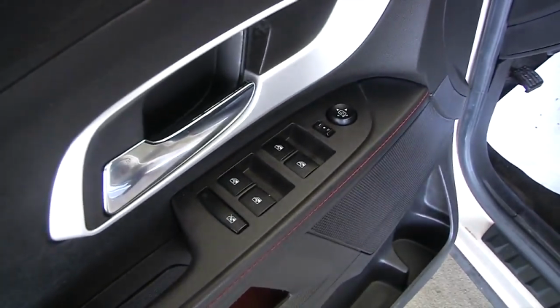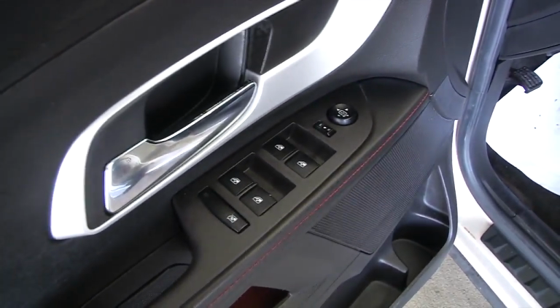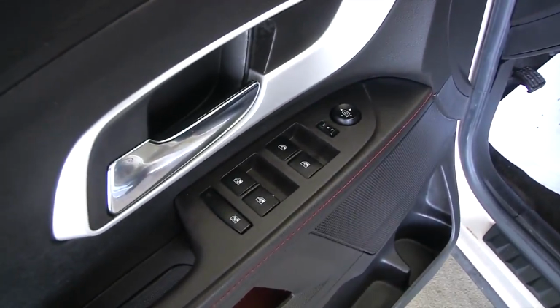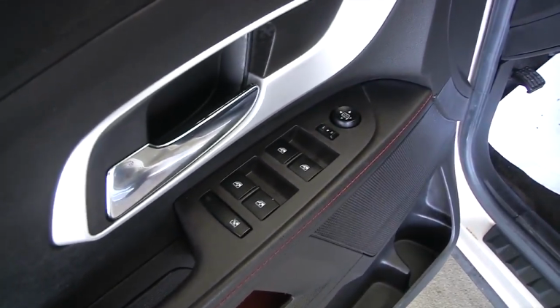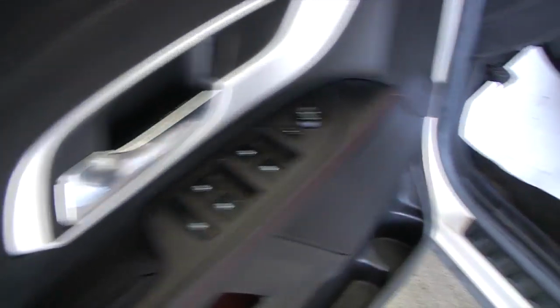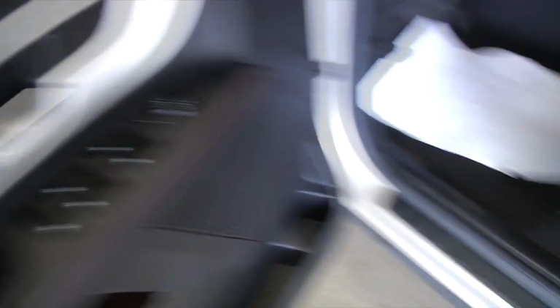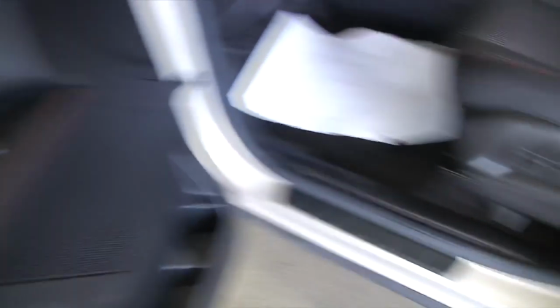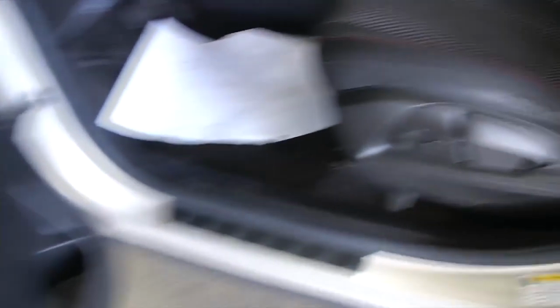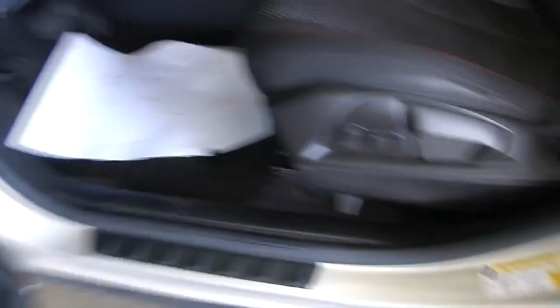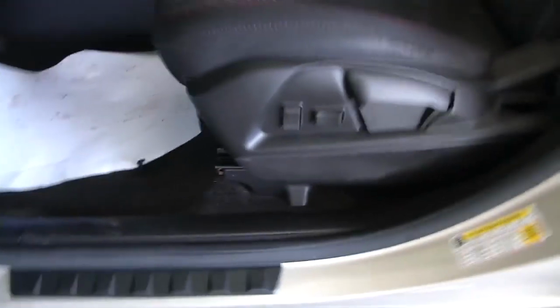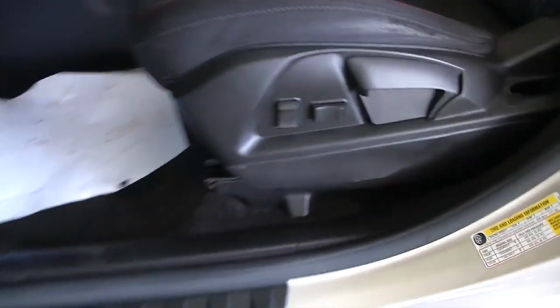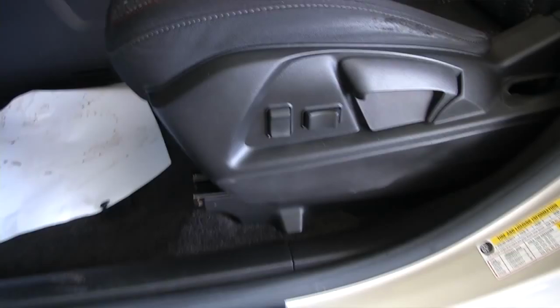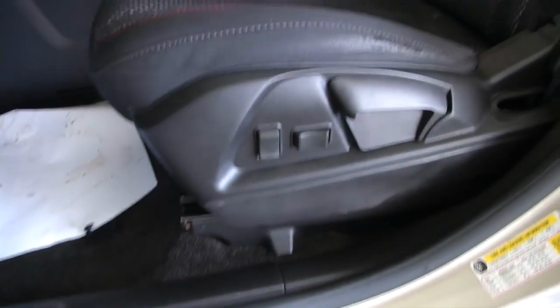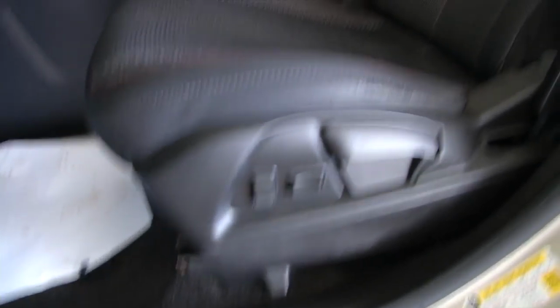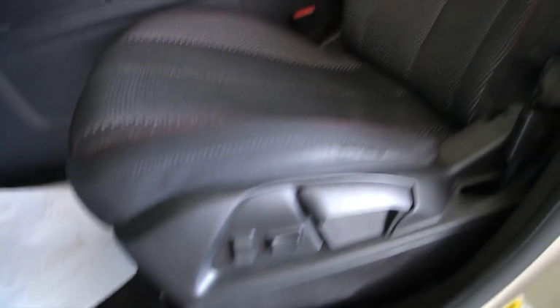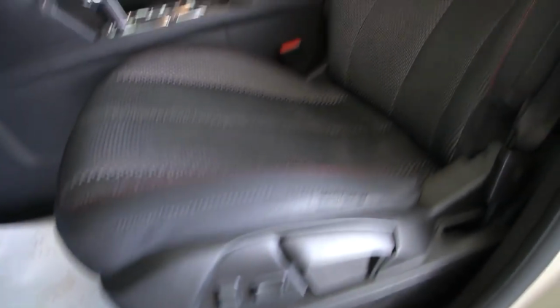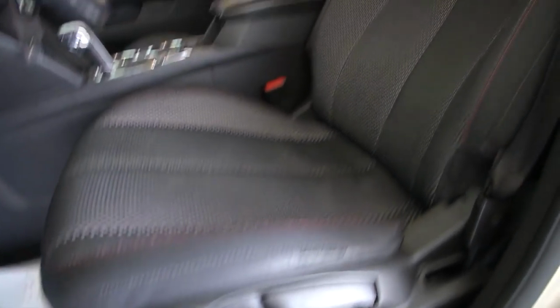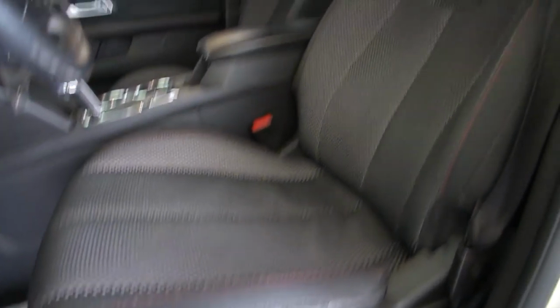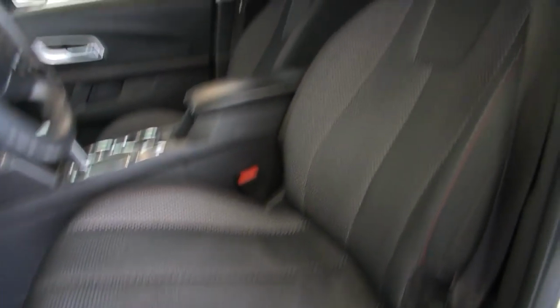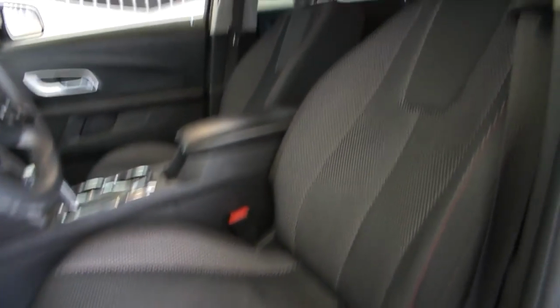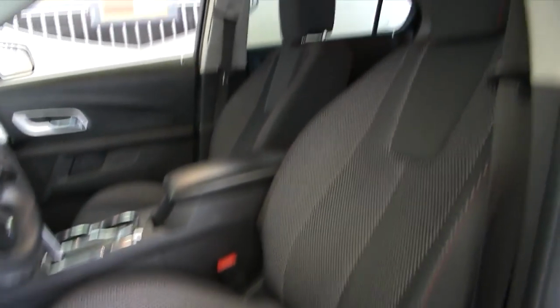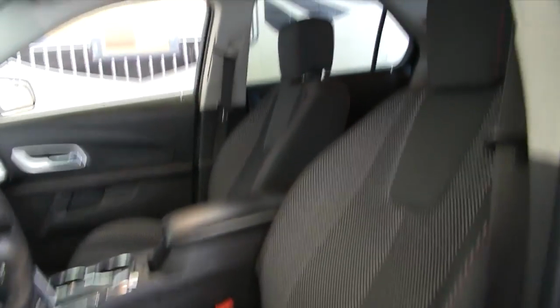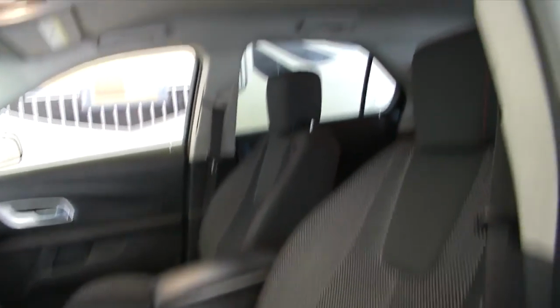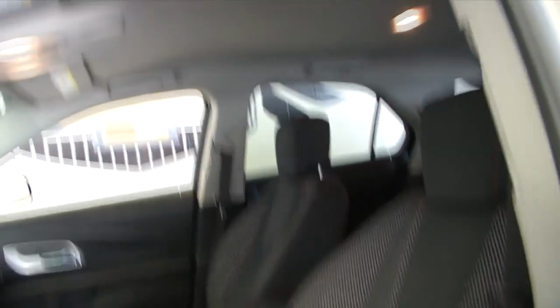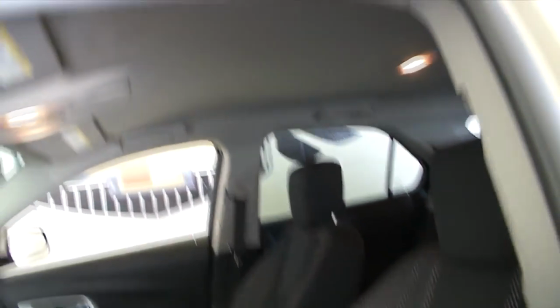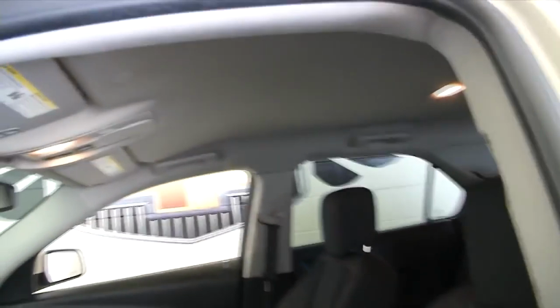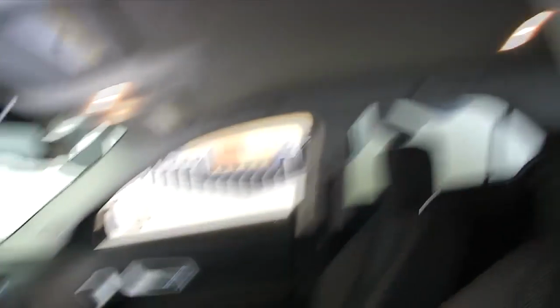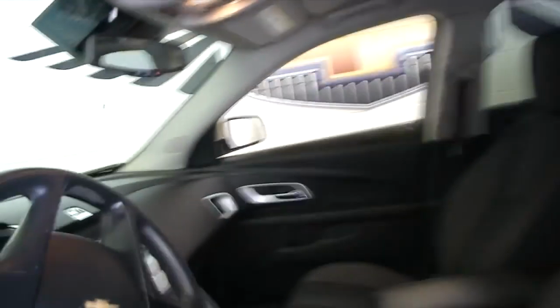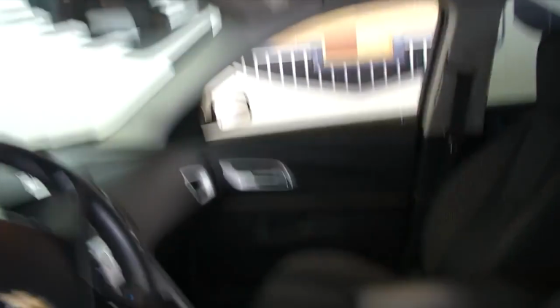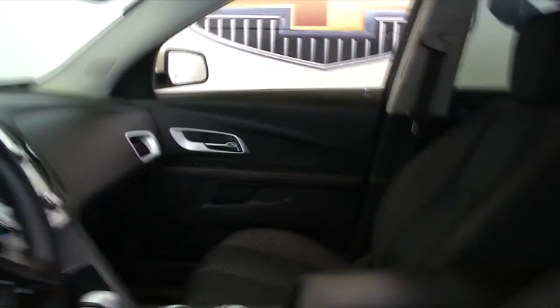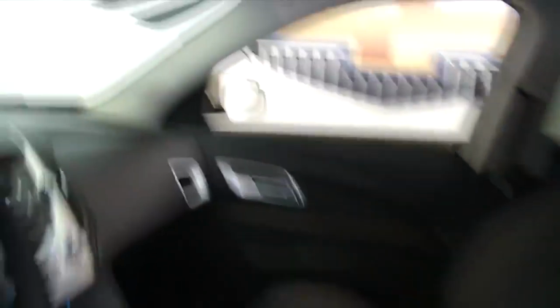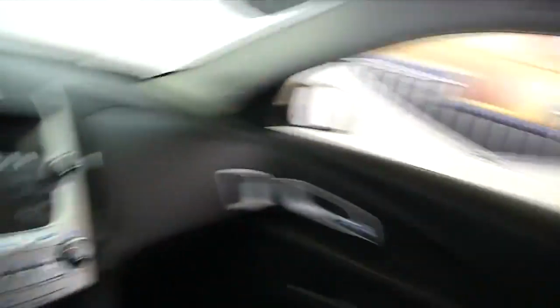Power windows, power locks, power mirror, power and manual seat adjustments. The condition of the fabric on this Equinox is really good.